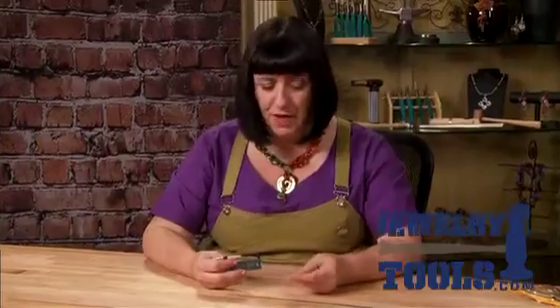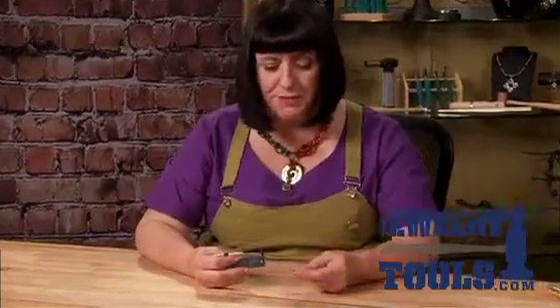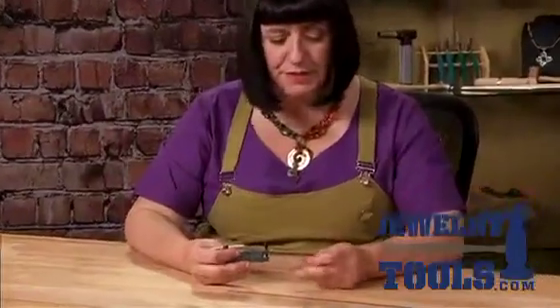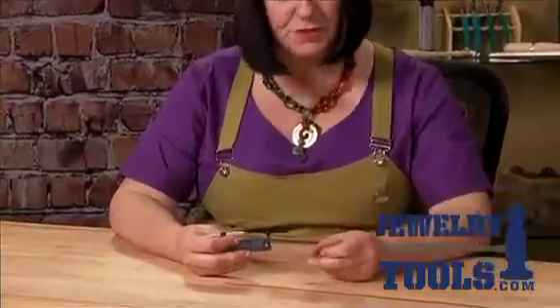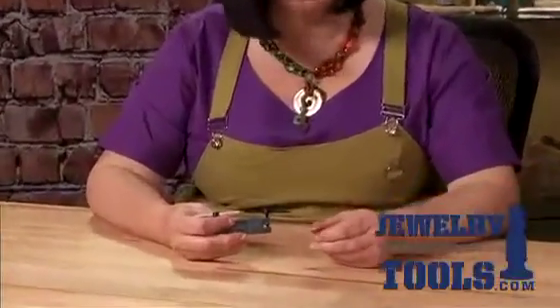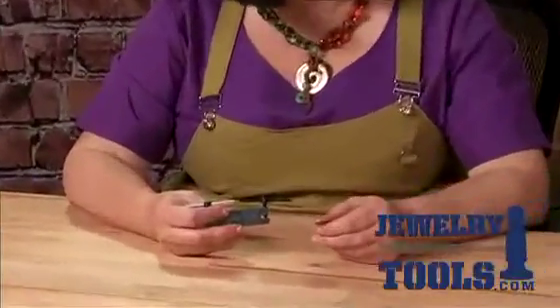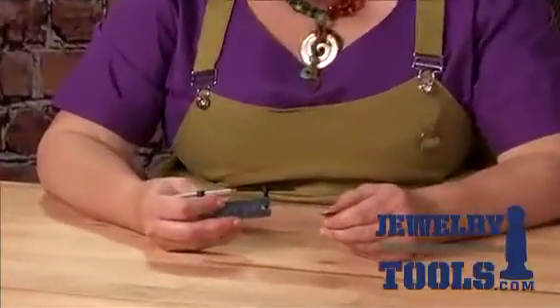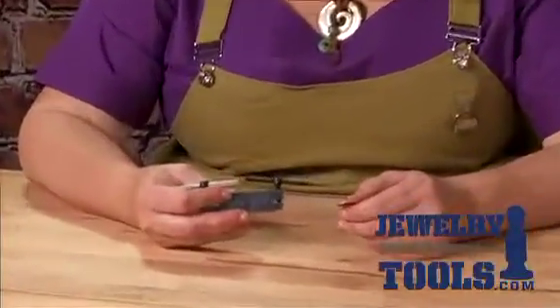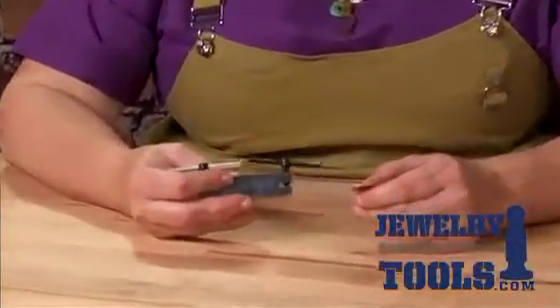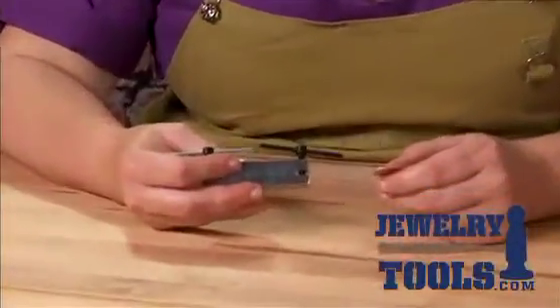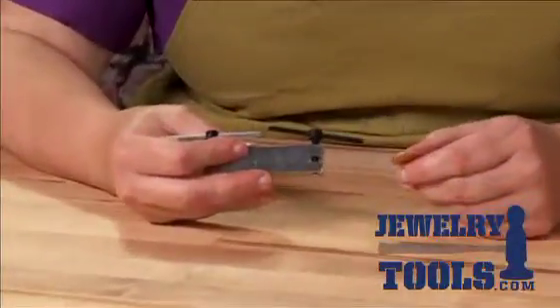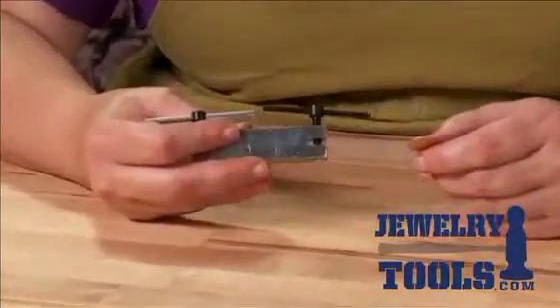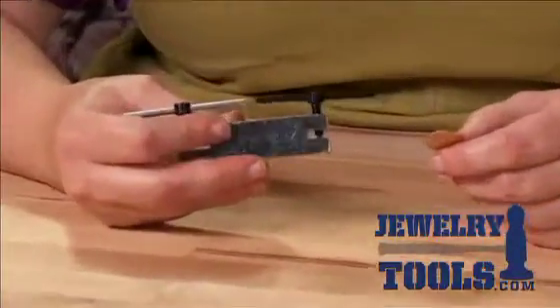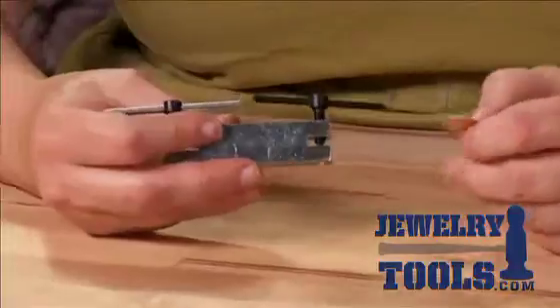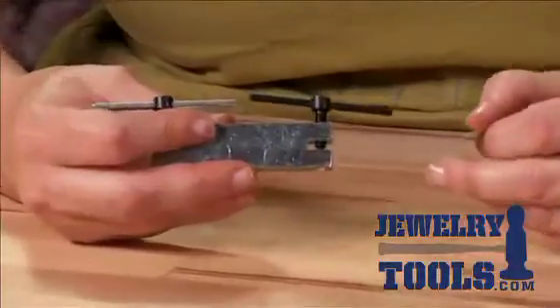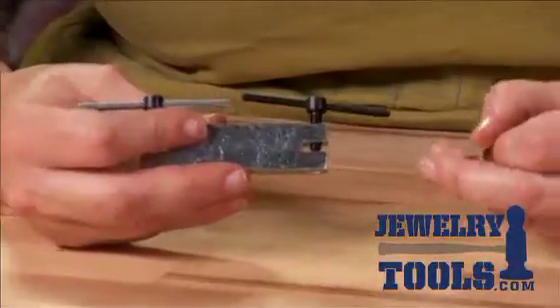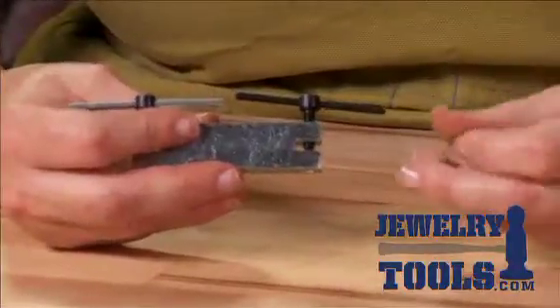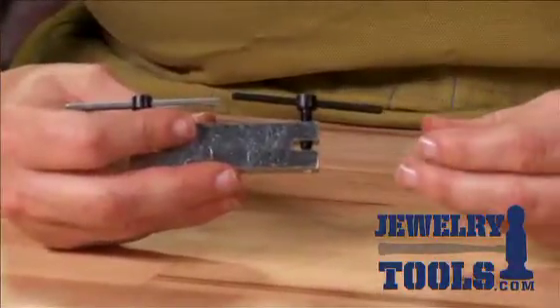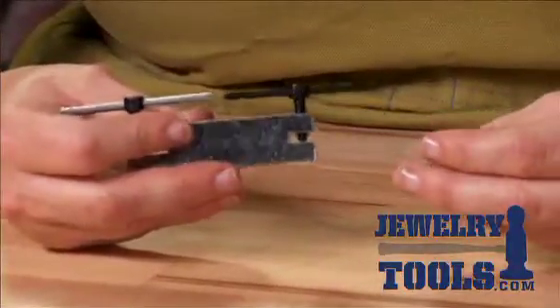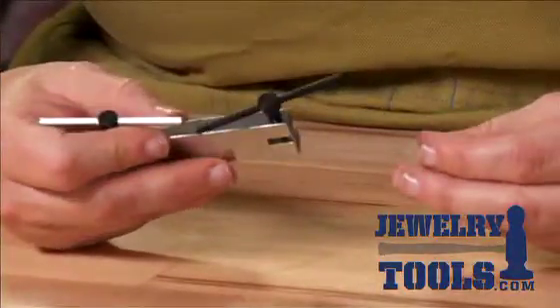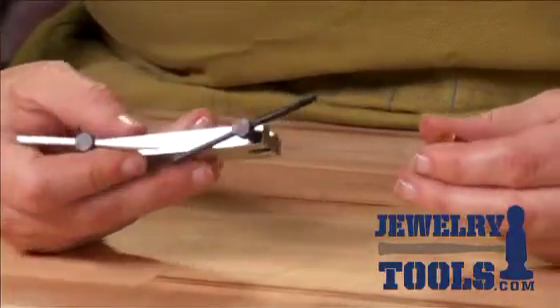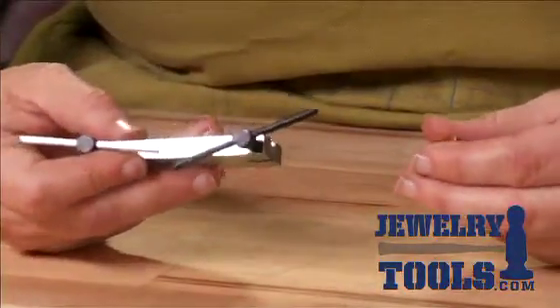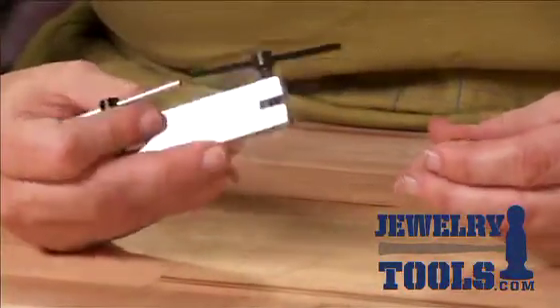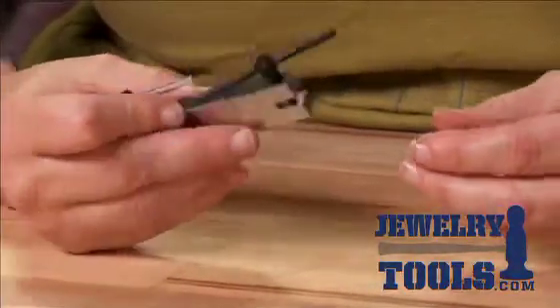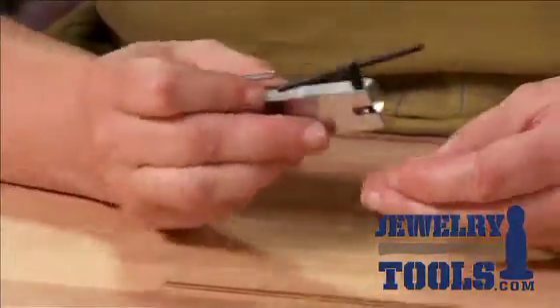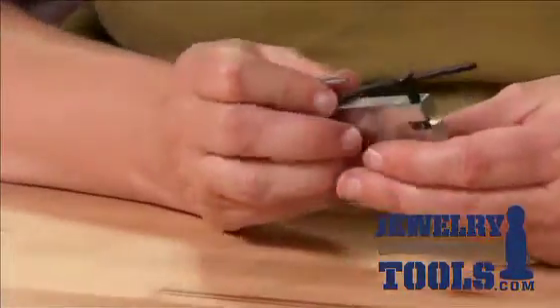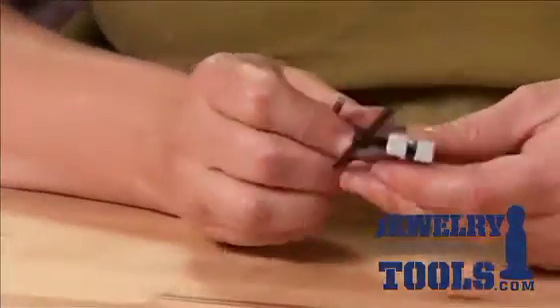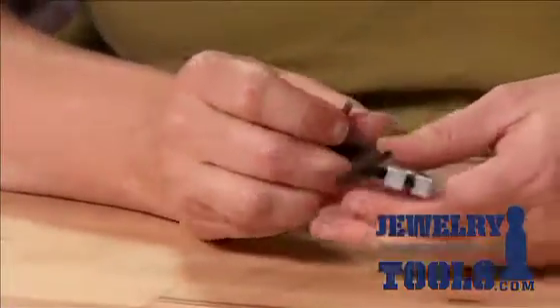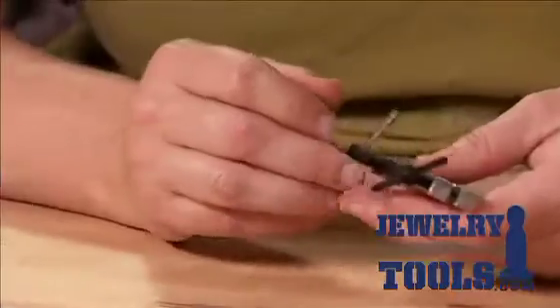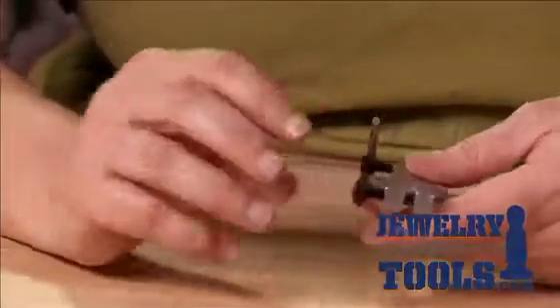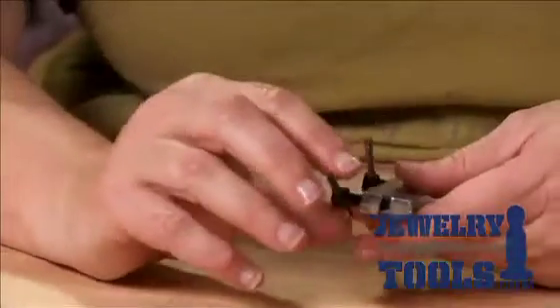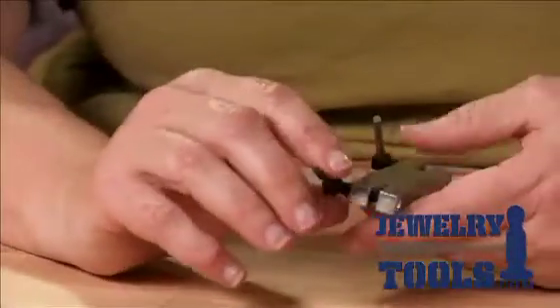I'm using this with a 24 gauge blank, though I can punch metal up to about 18 gauge with this tool, and all the way down to 26 or 28.